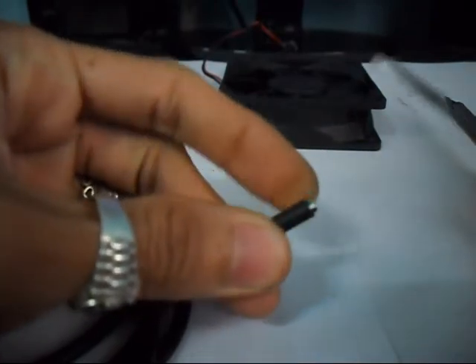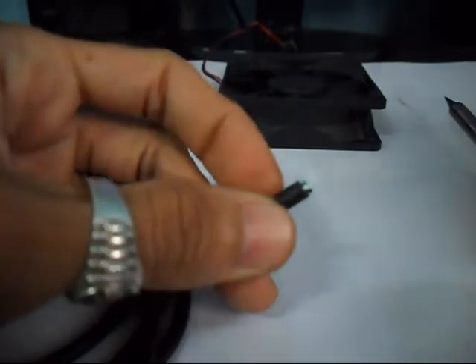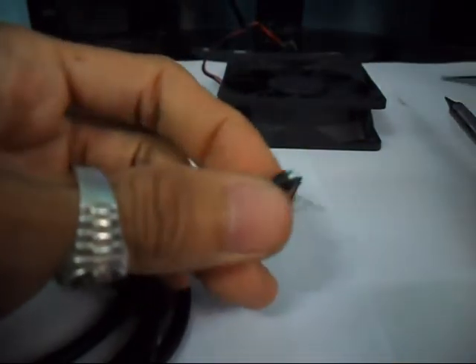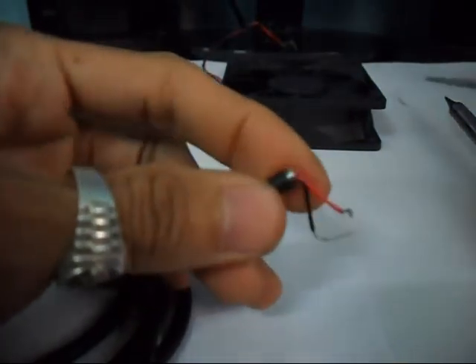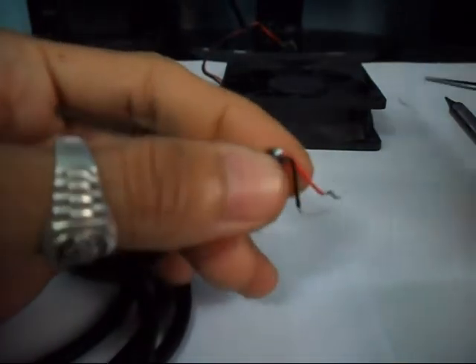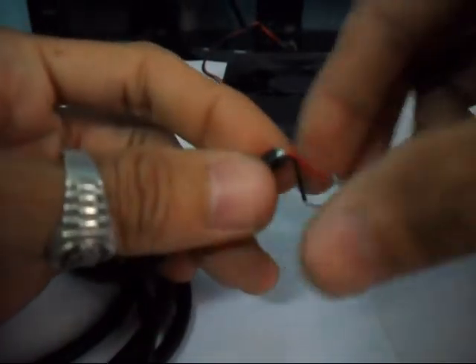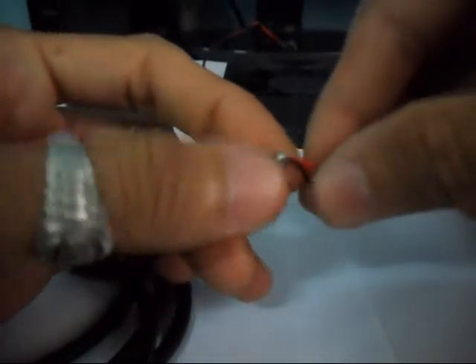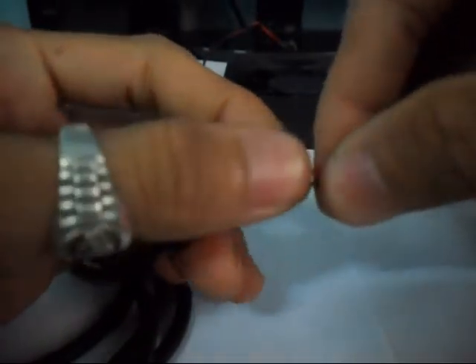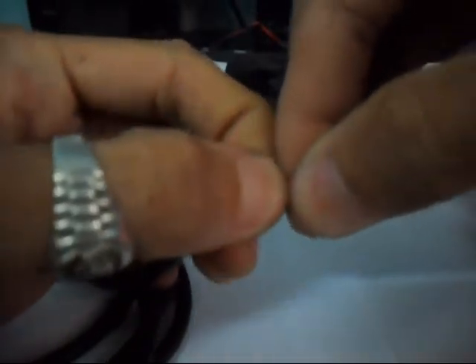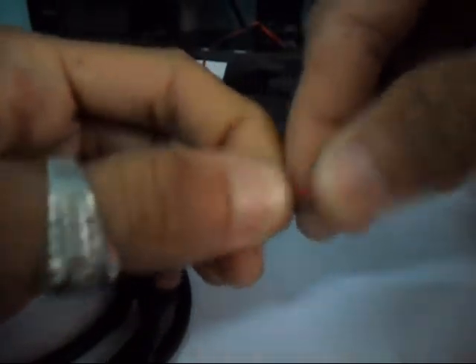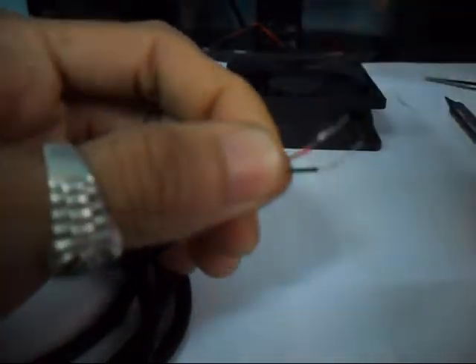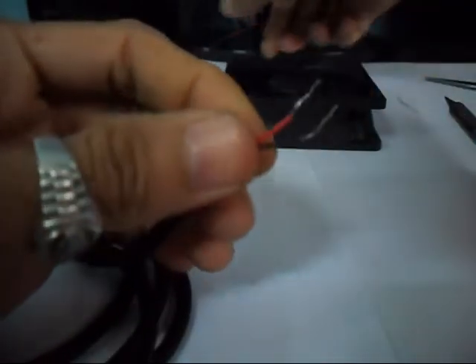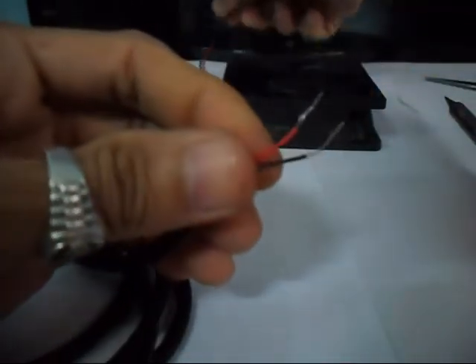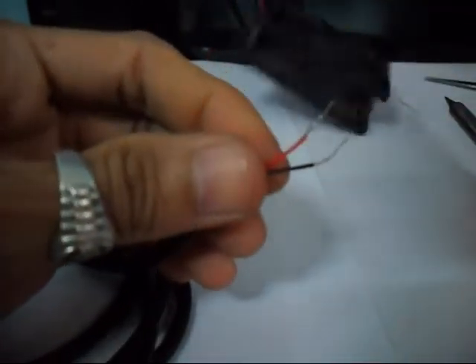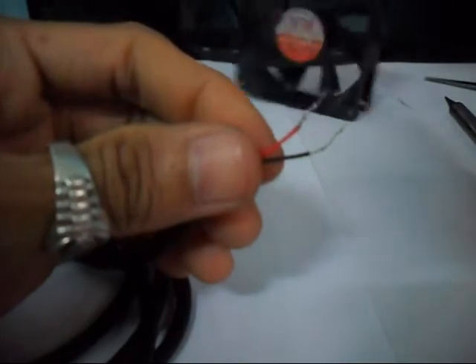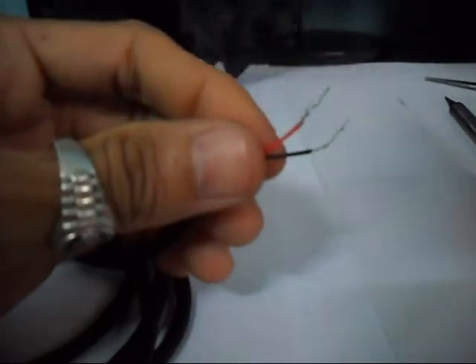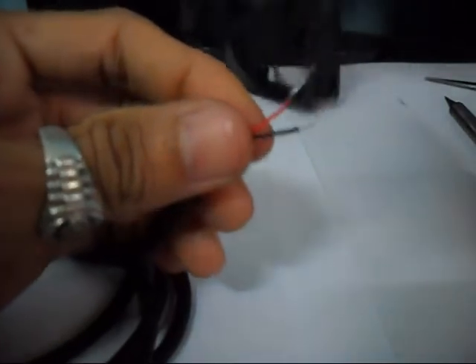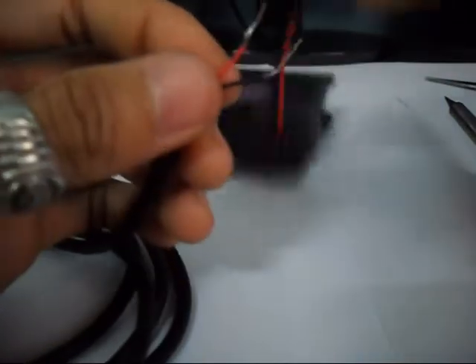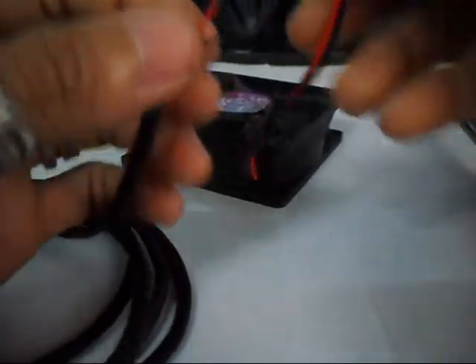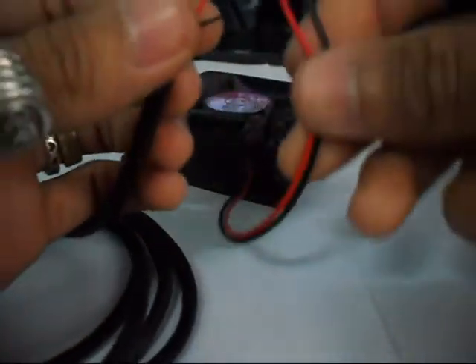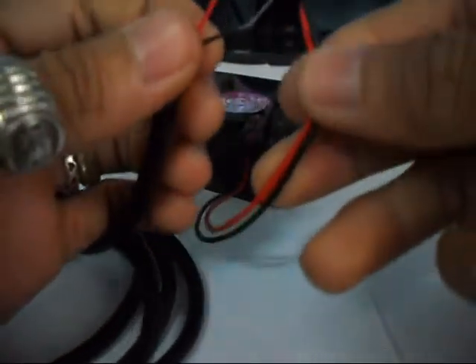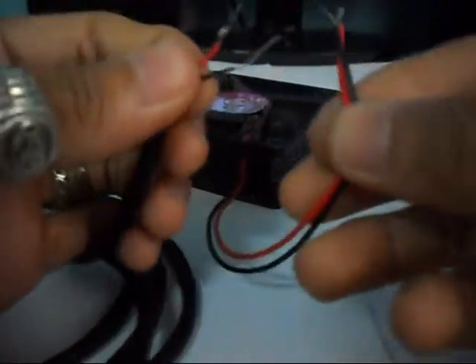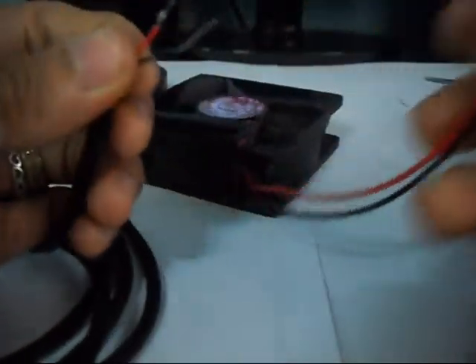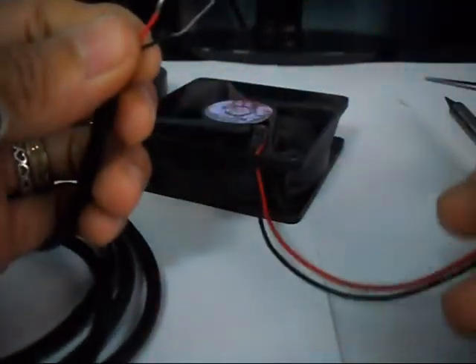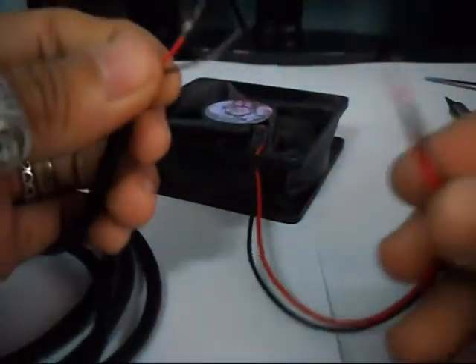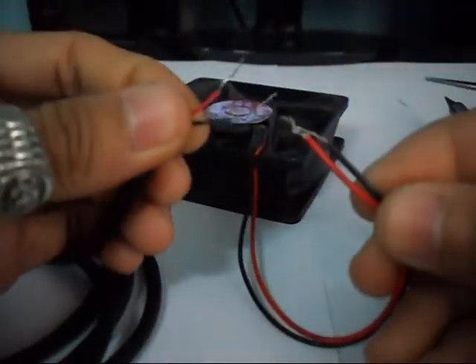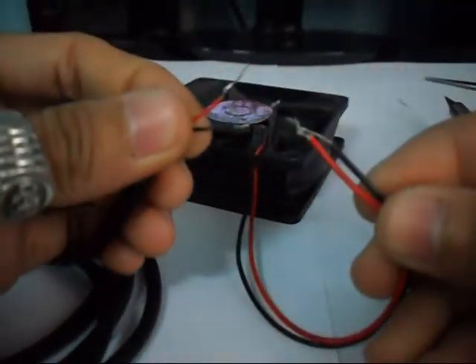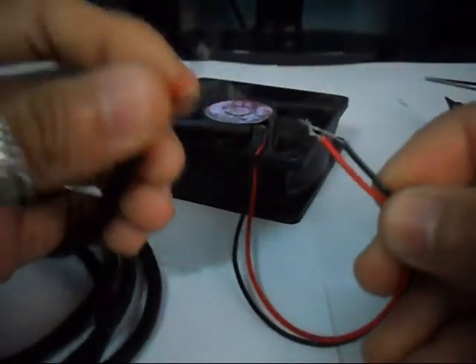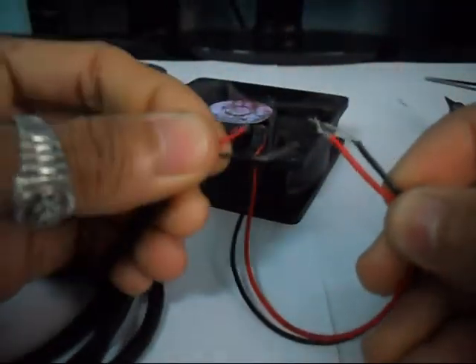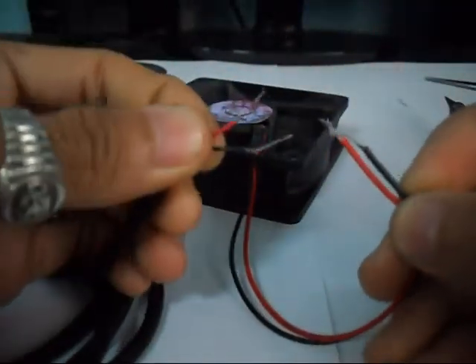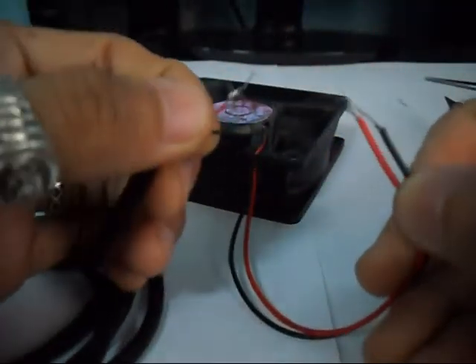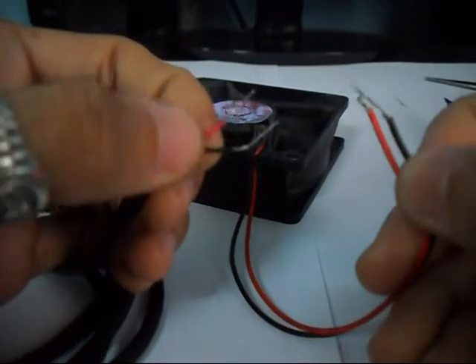So we will now cut the white and the green. There we go. And we will only connect these wires from the fan to the wires of the cable.